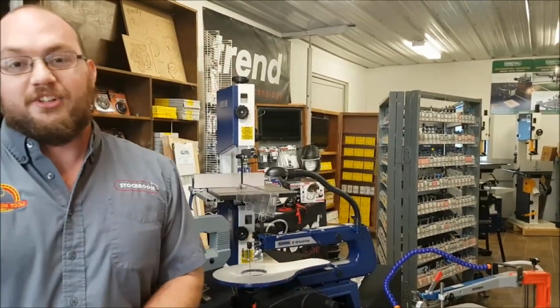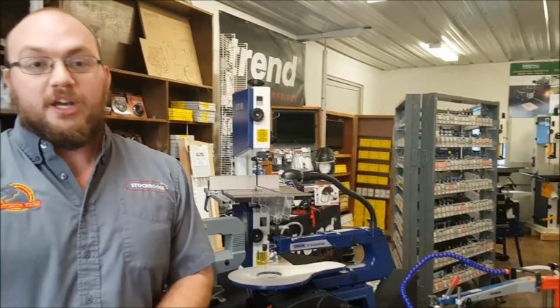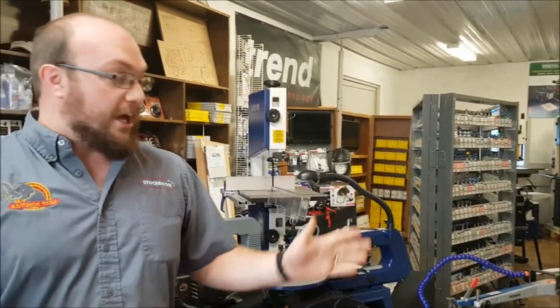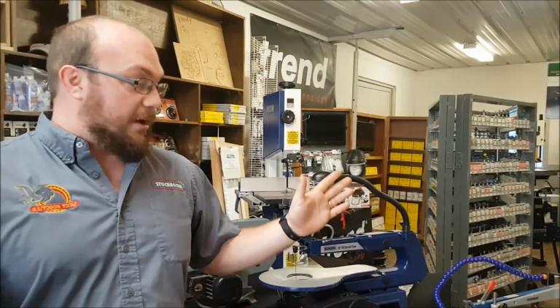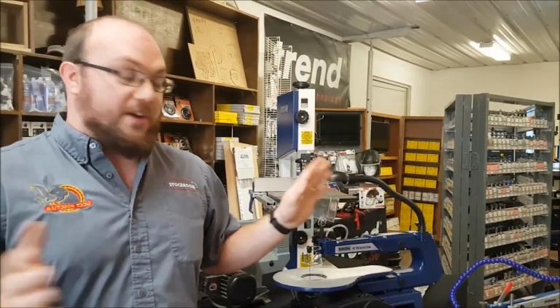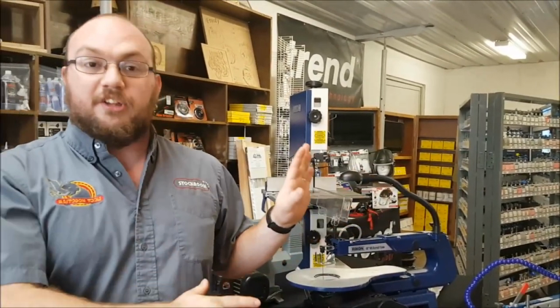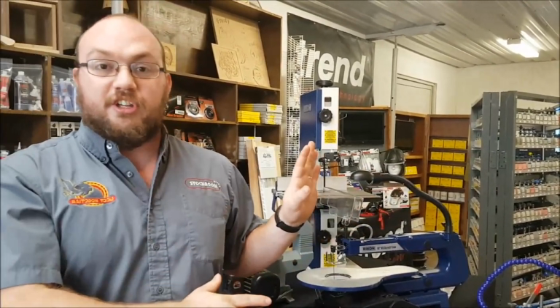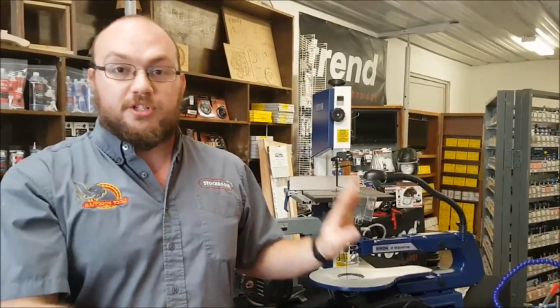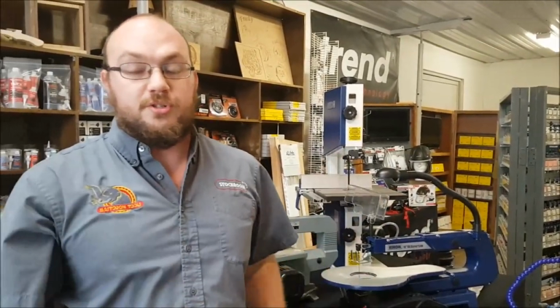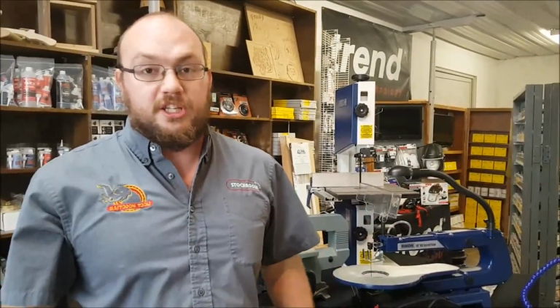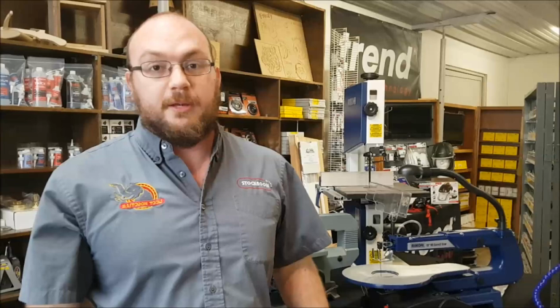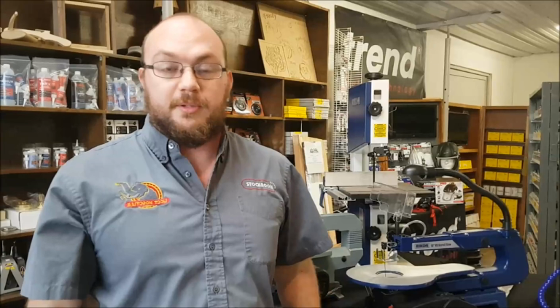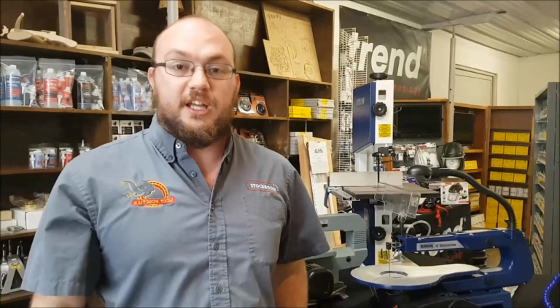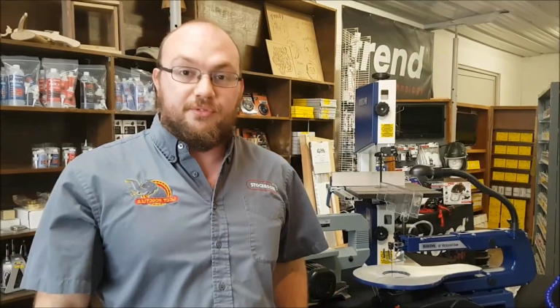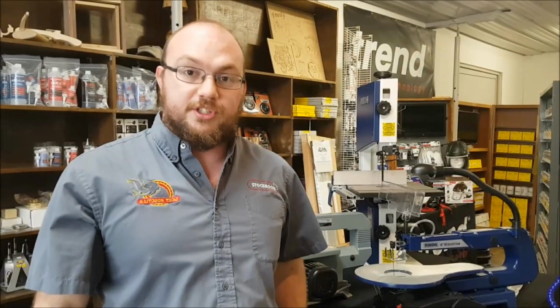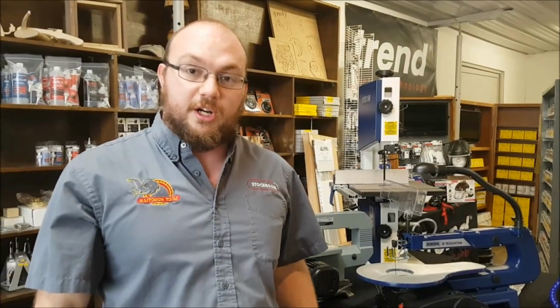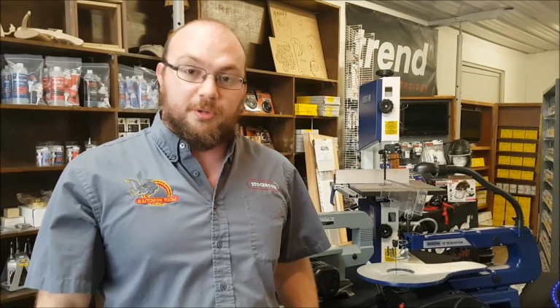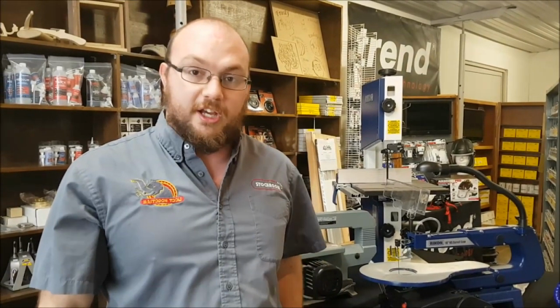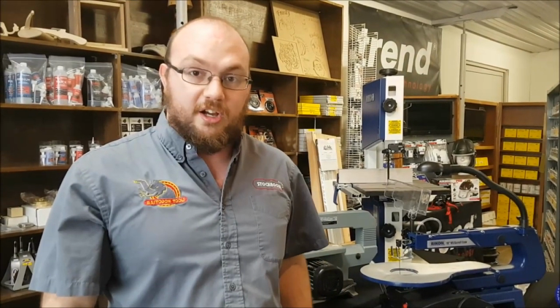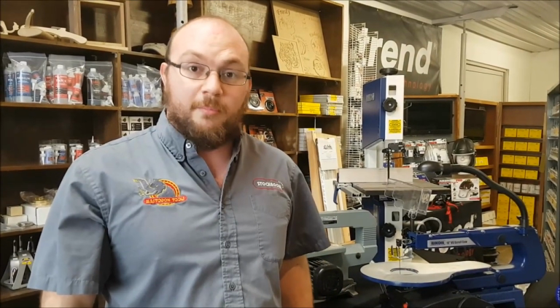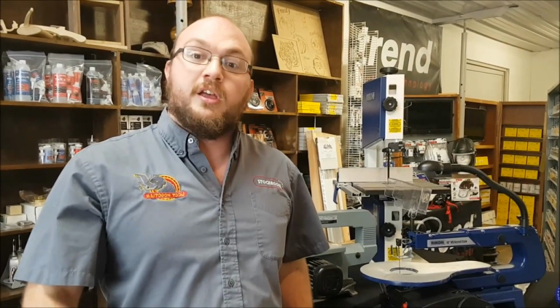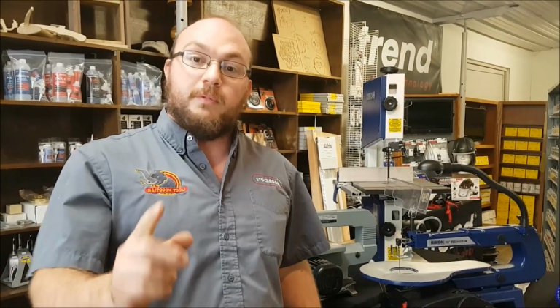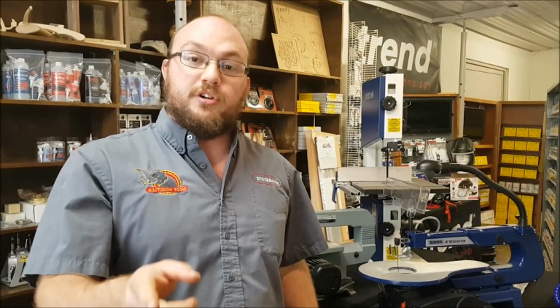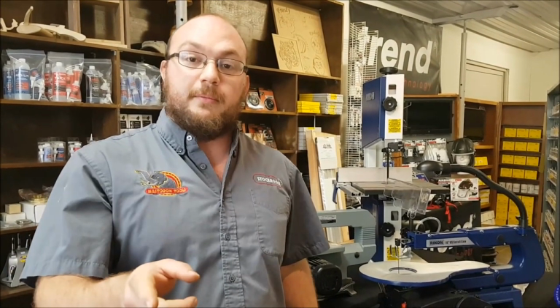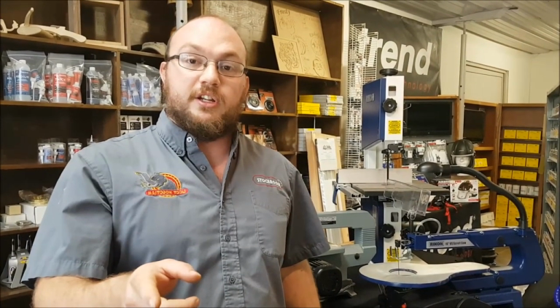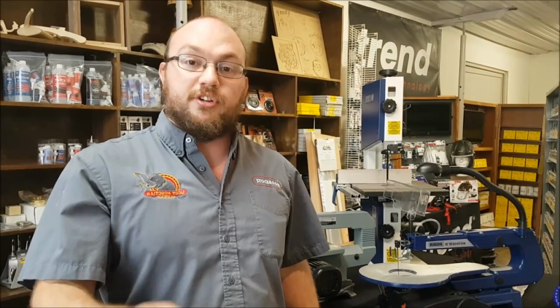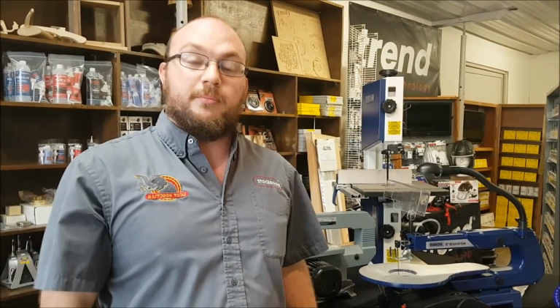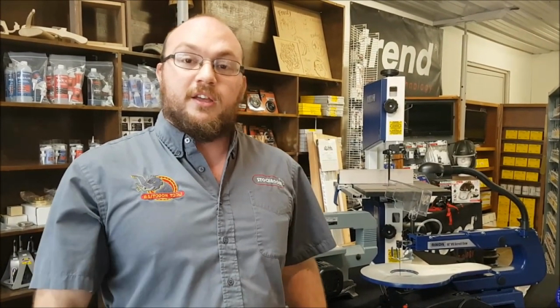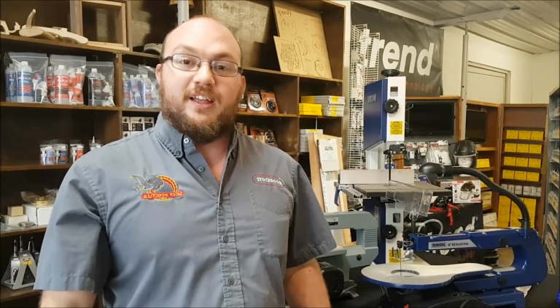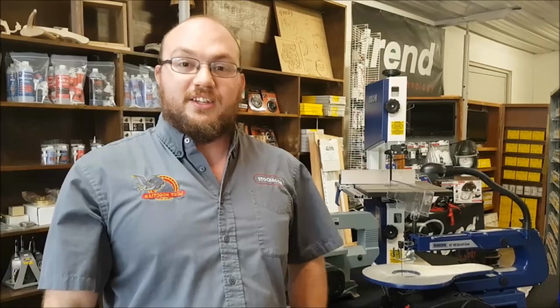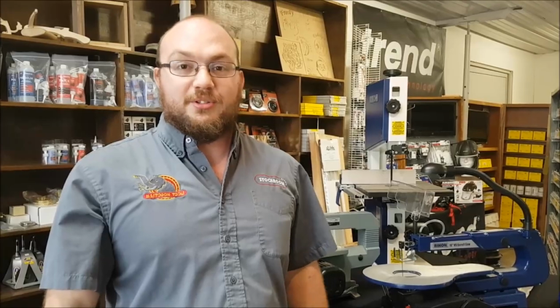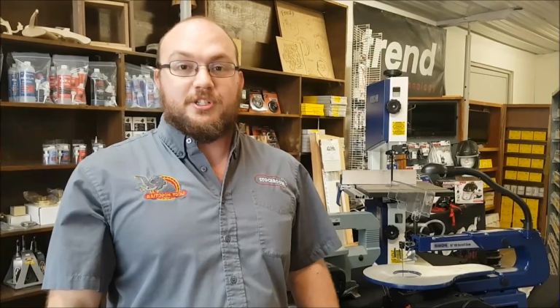If anybody has any questions you can email me at info@stocktonsupply.com. Make sure you add me on Instagram, and thank you guys for watching.